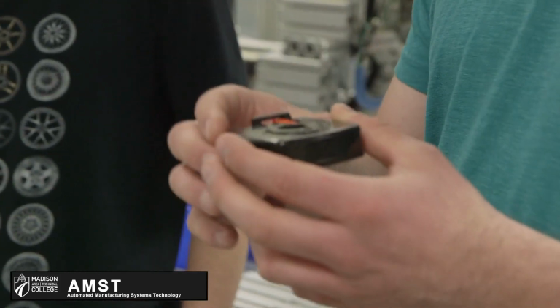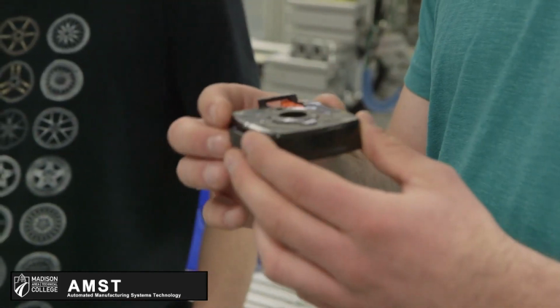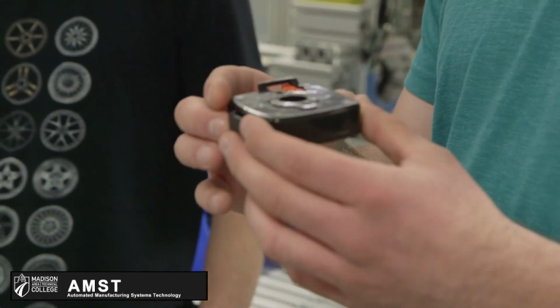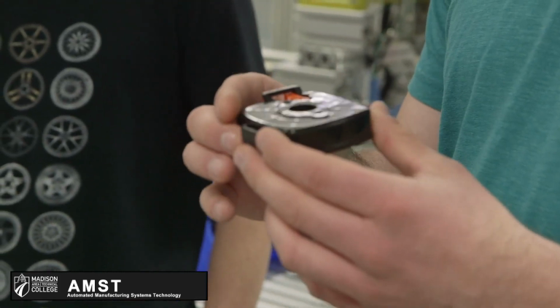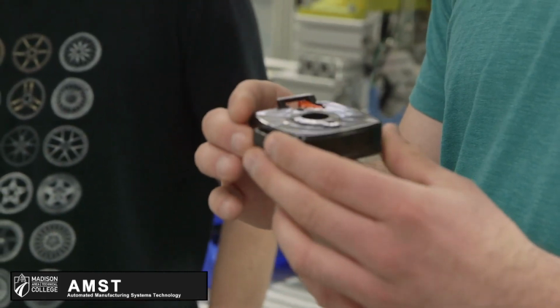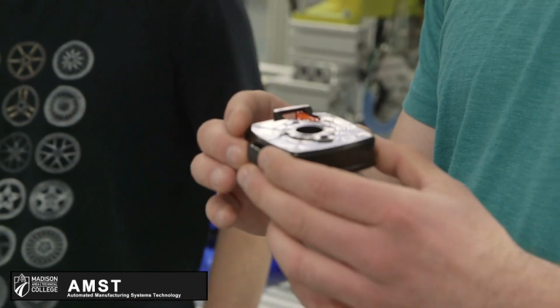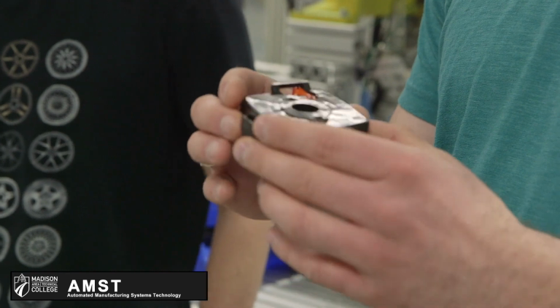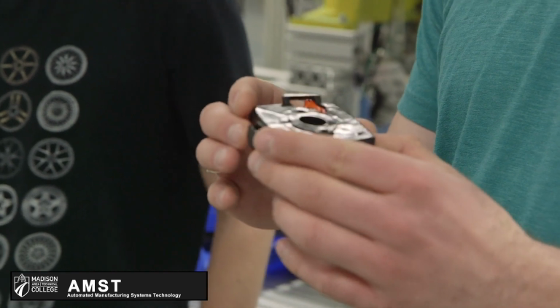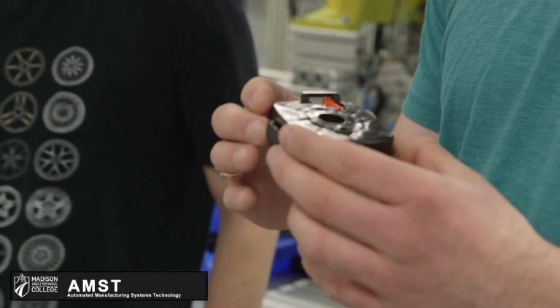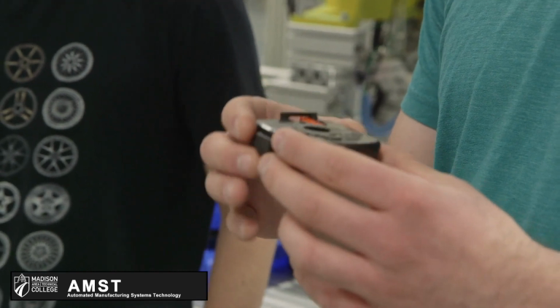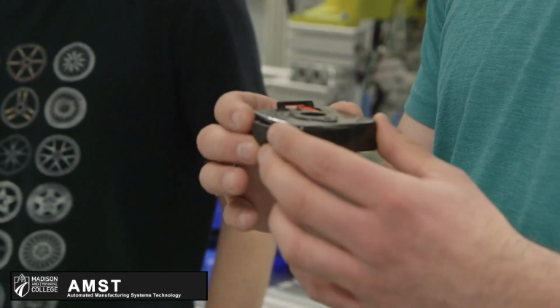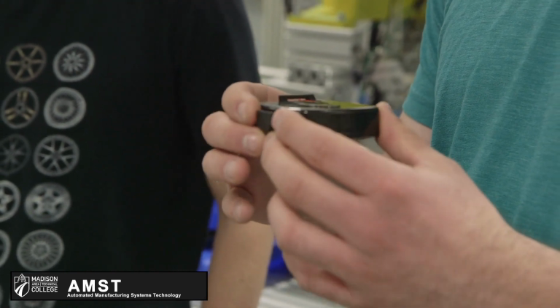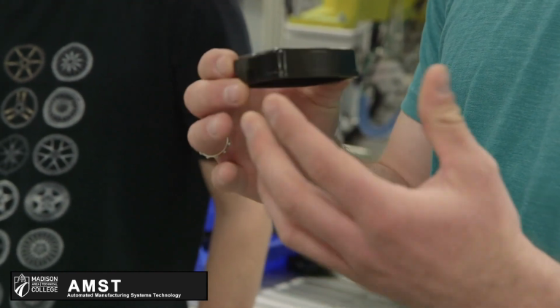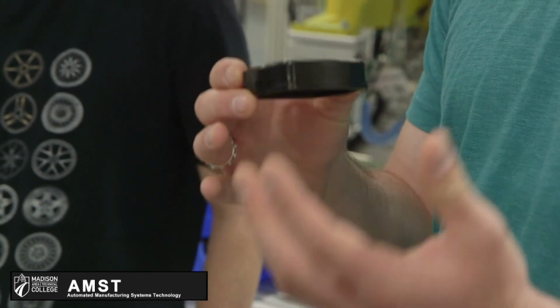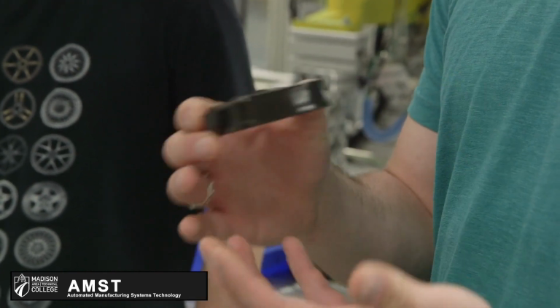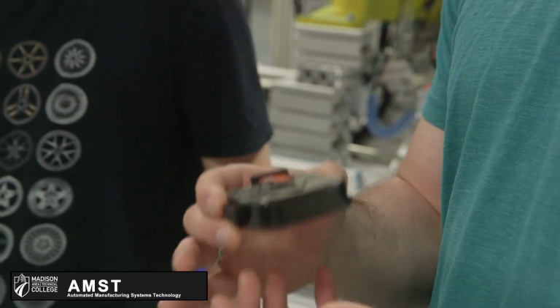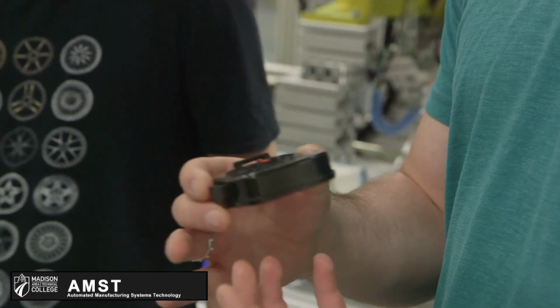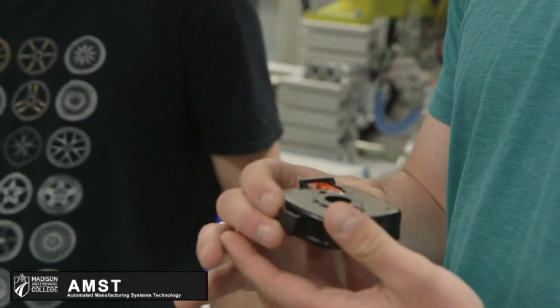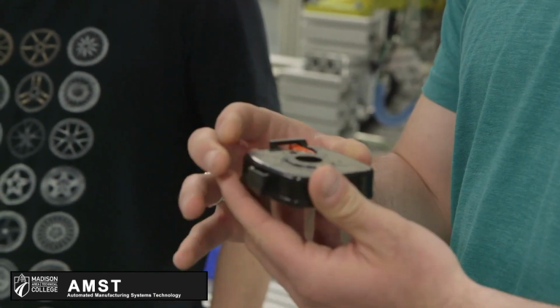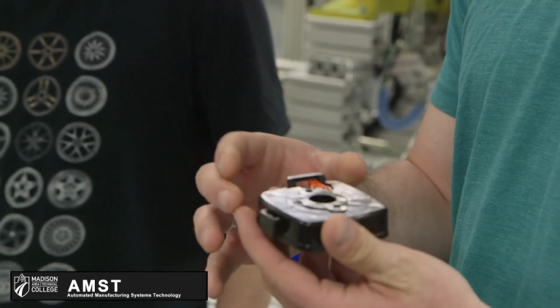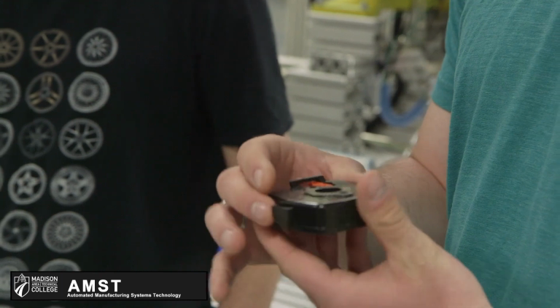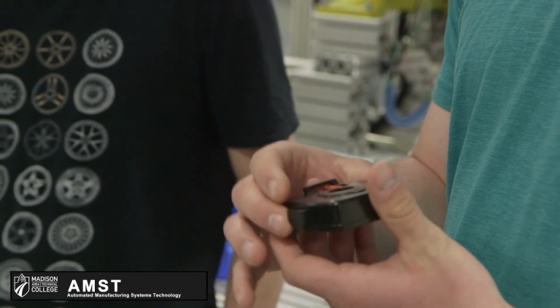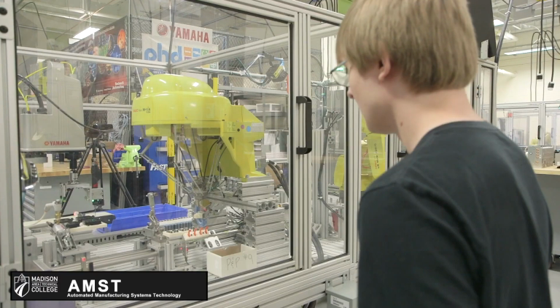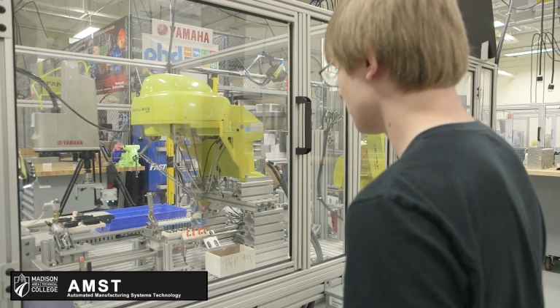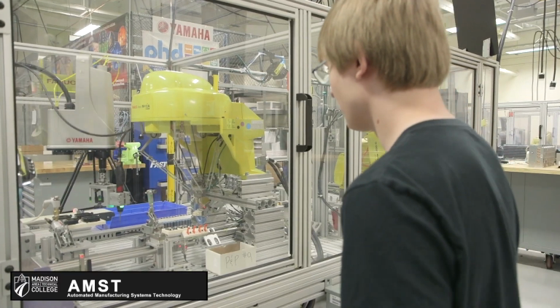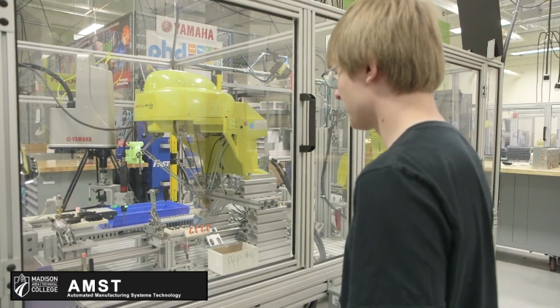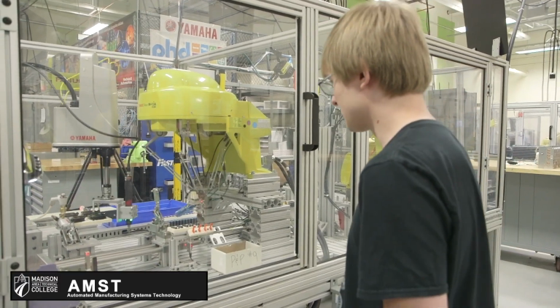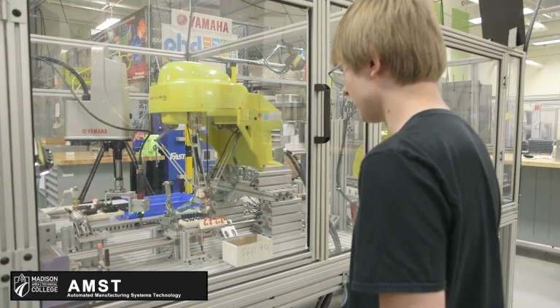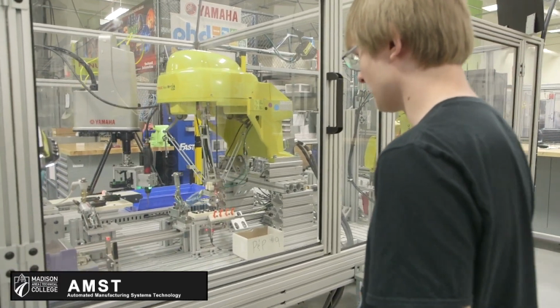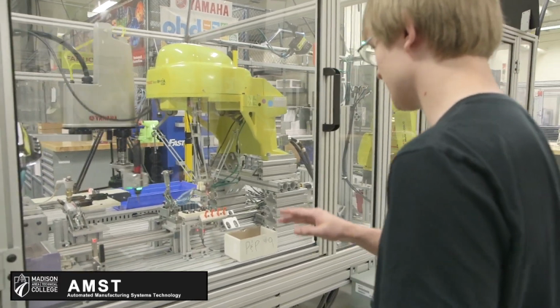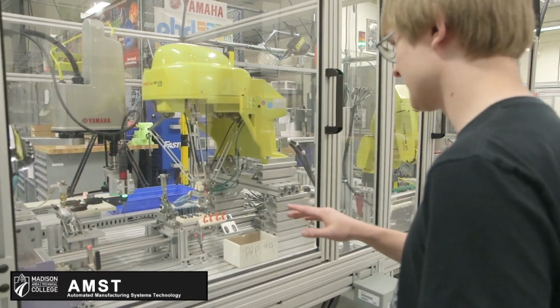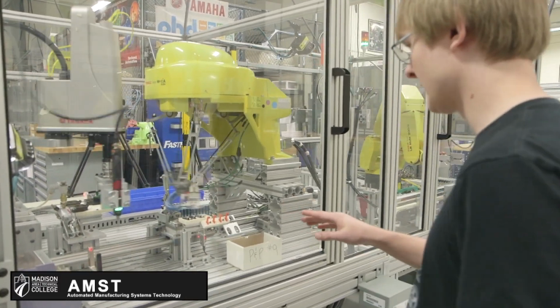We had to automate and design a system that would assemble the entire thing. If you watch, you'll see the two robots working simultaneously.